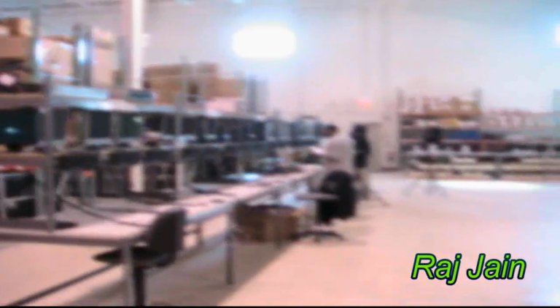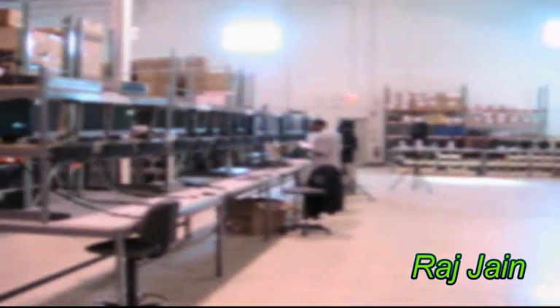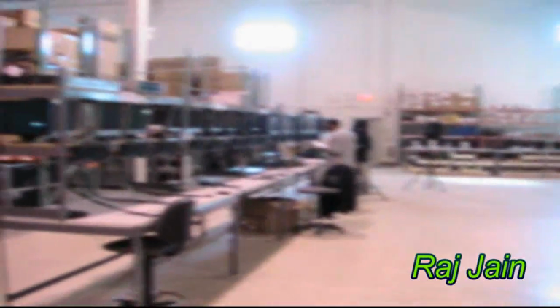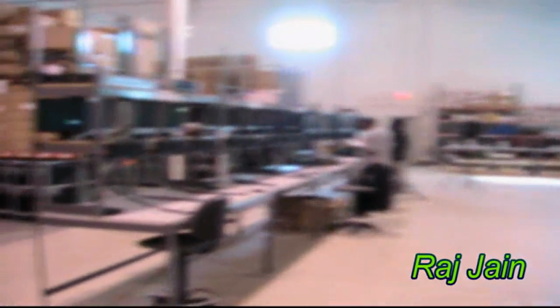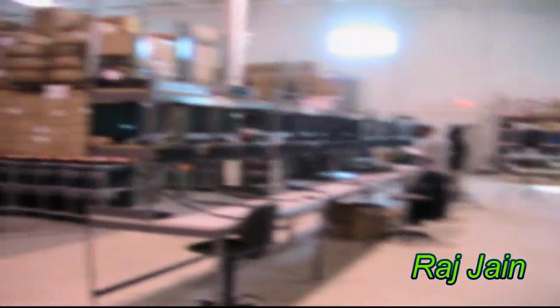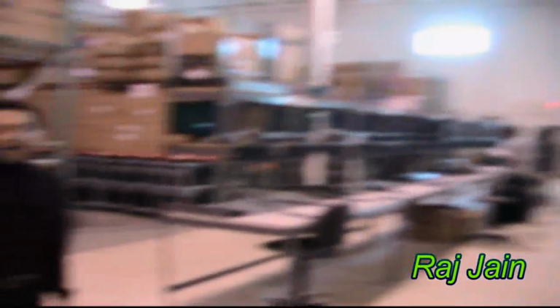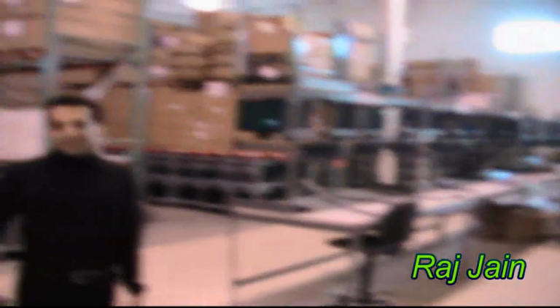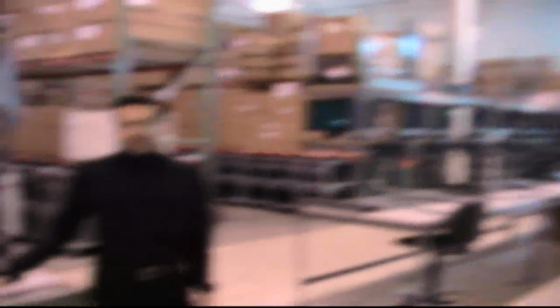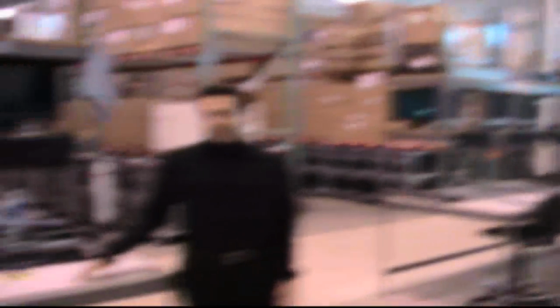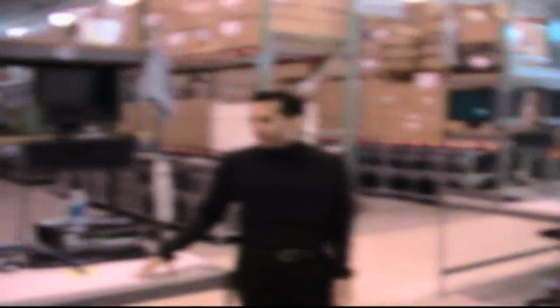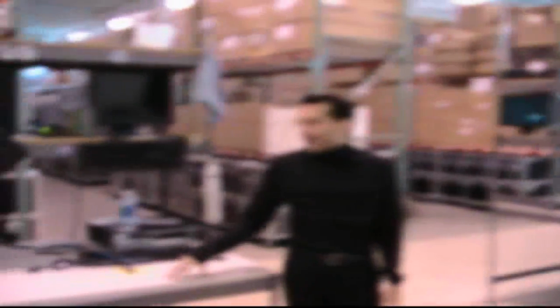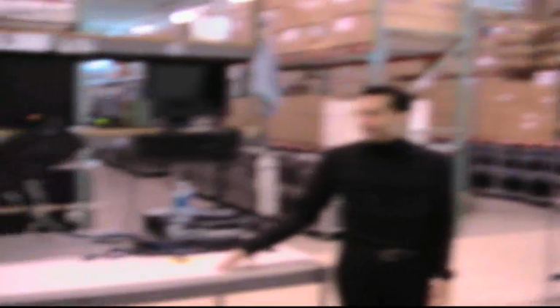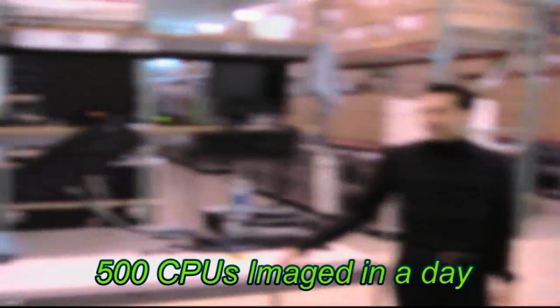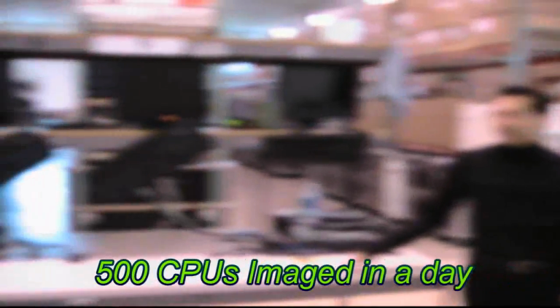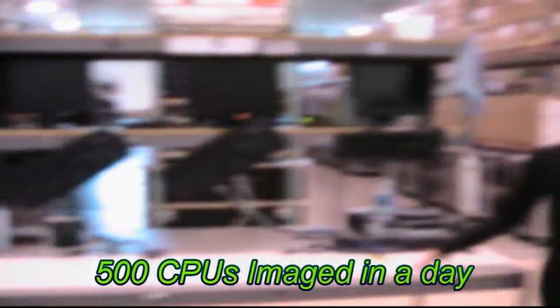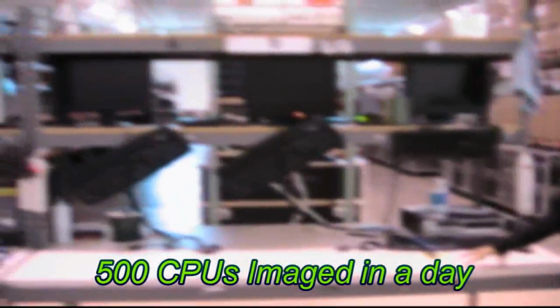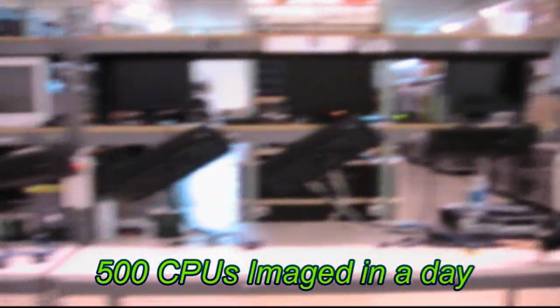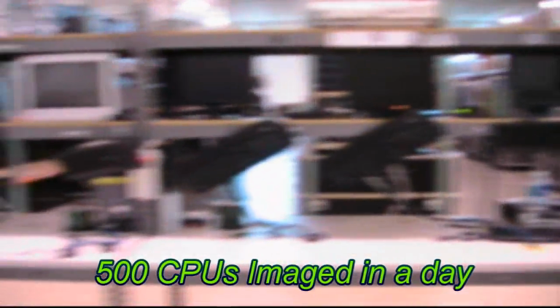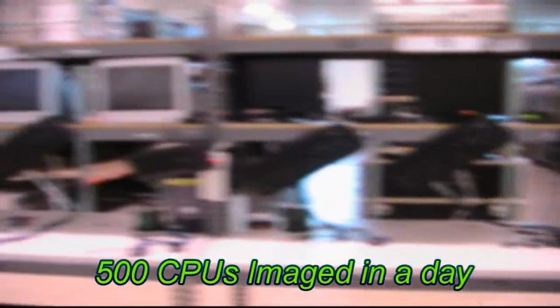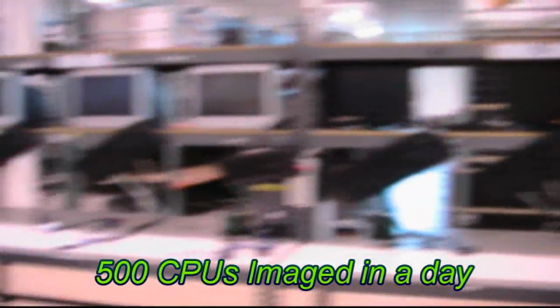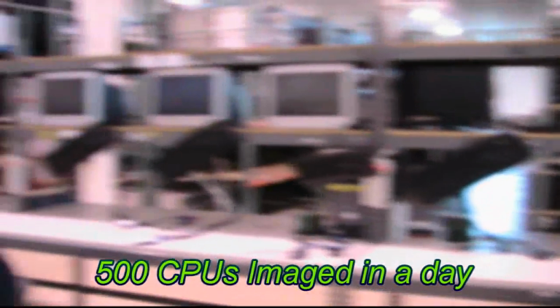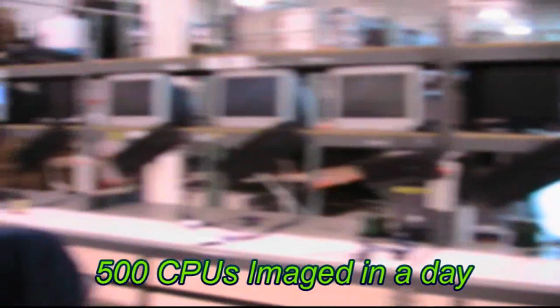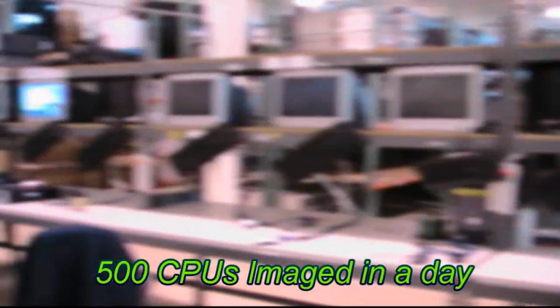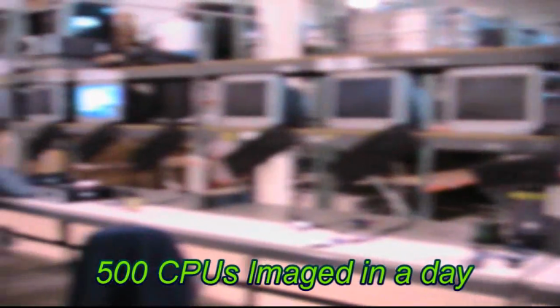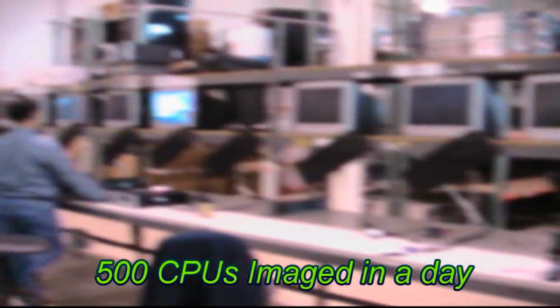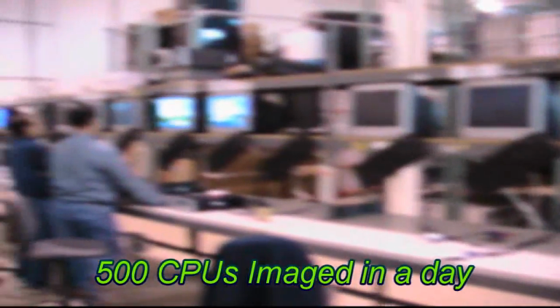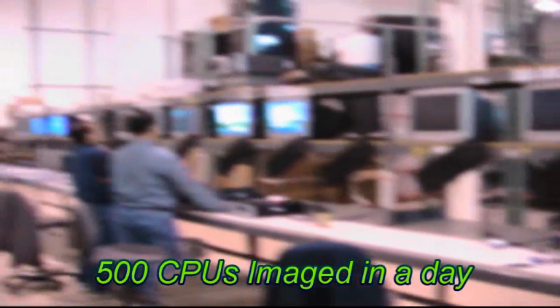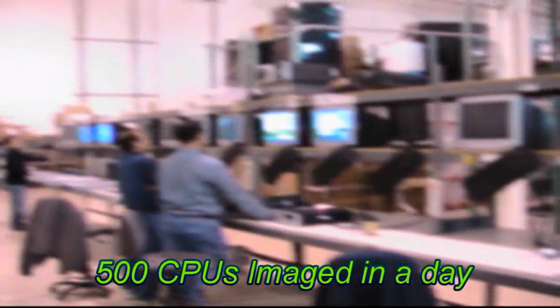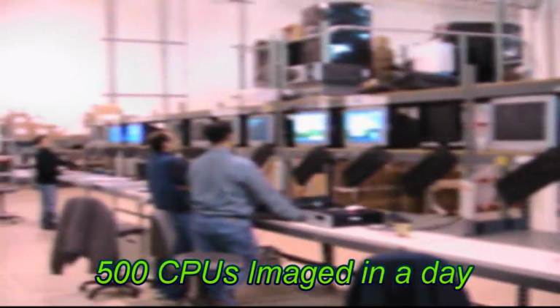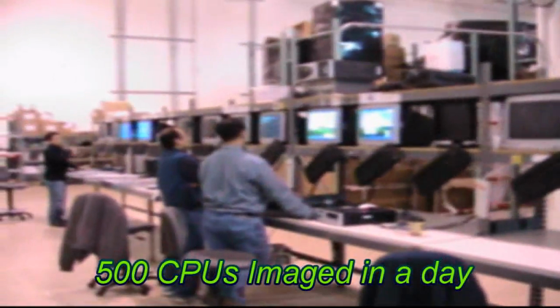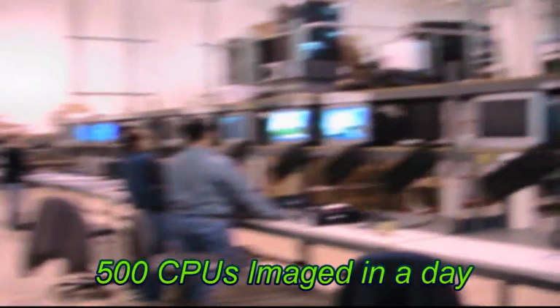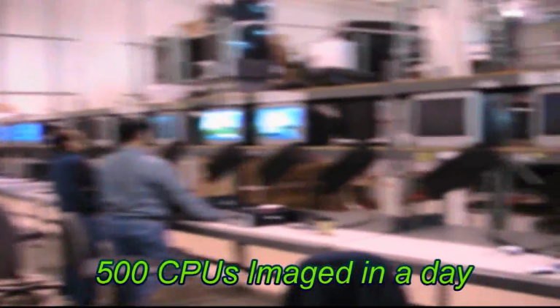In any one given day, ICC is able to do 500 CPUs. Wow, that's impressive.